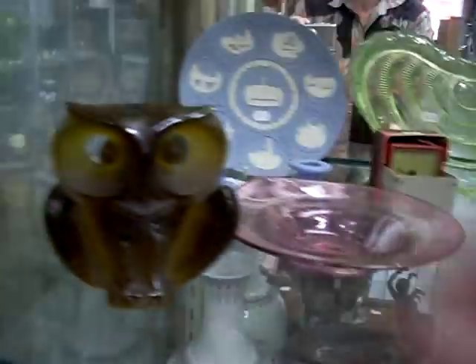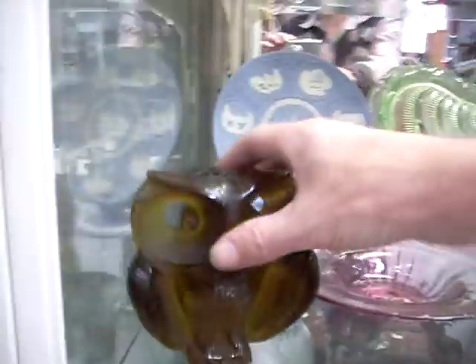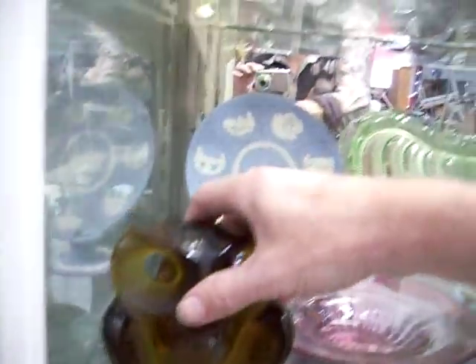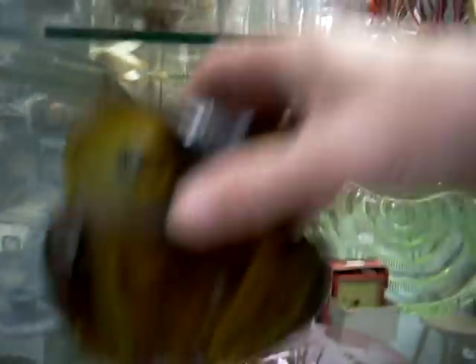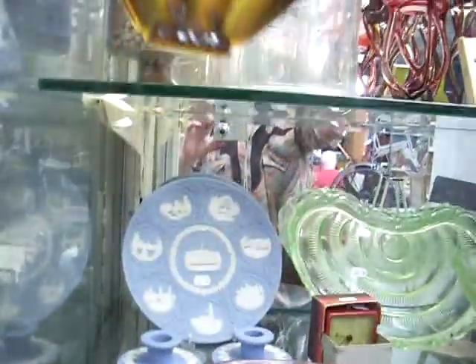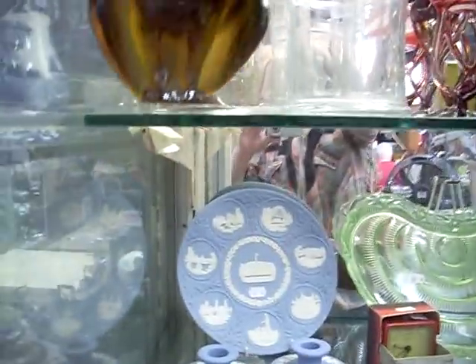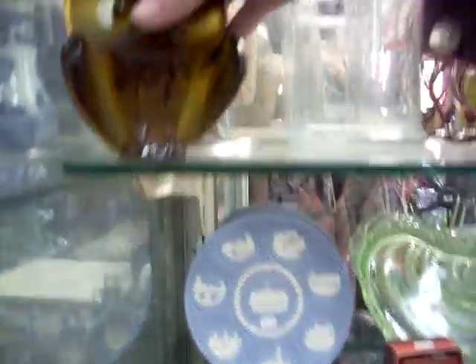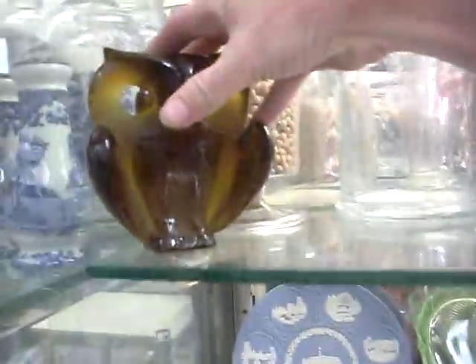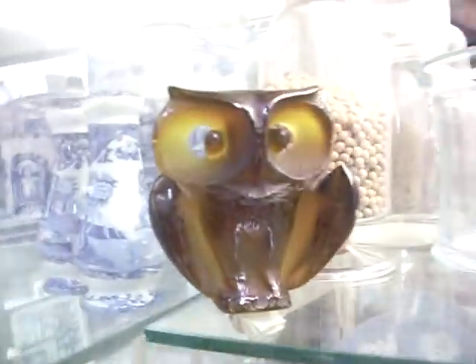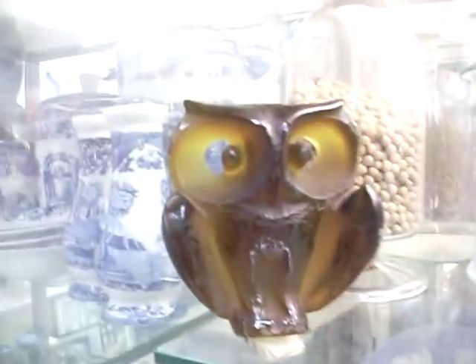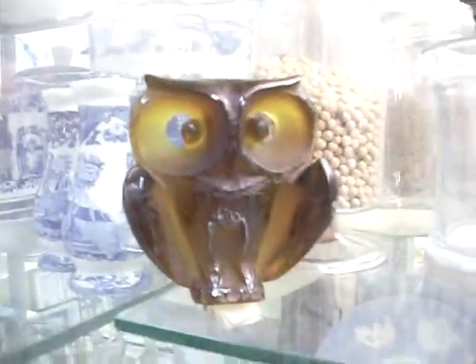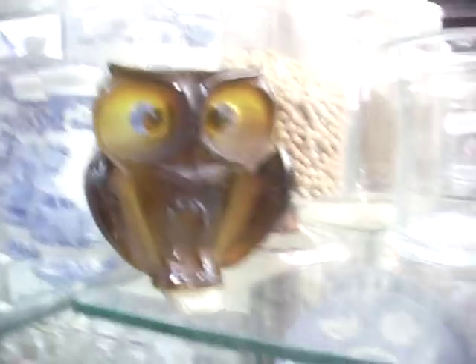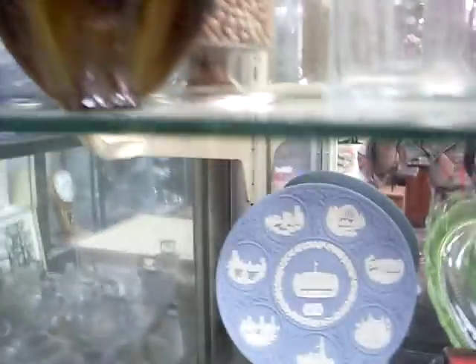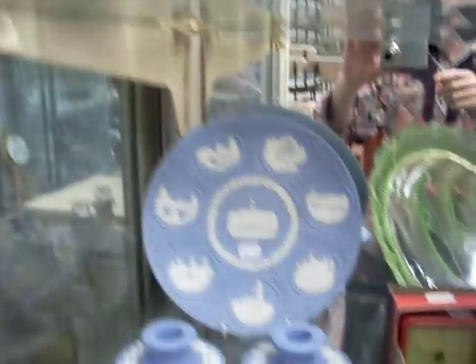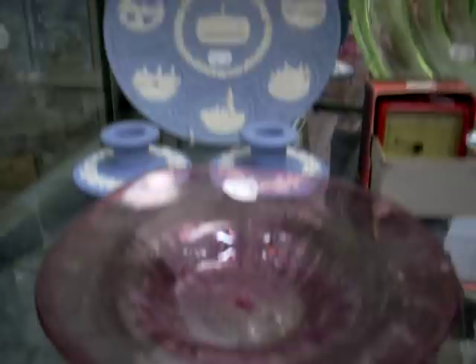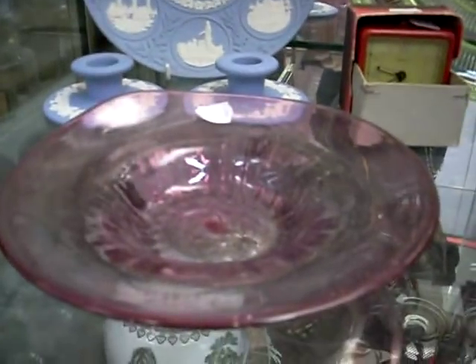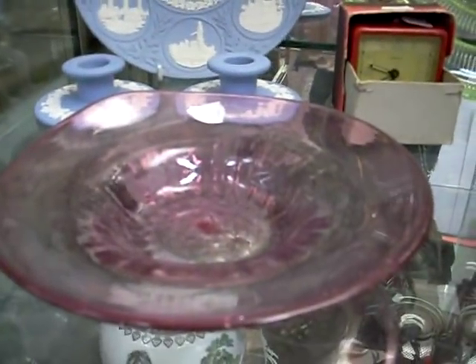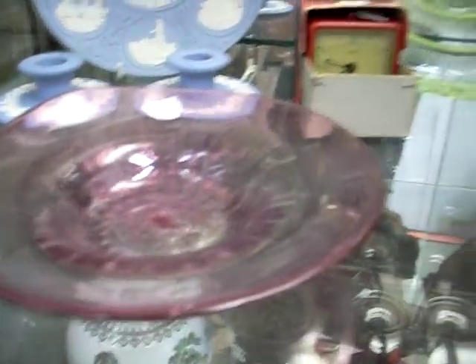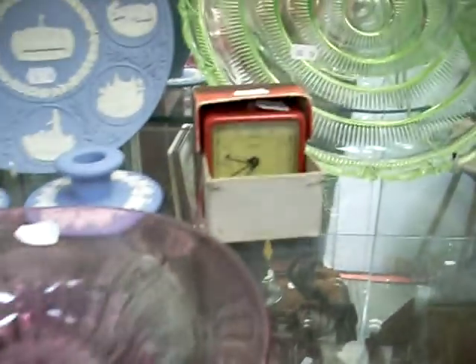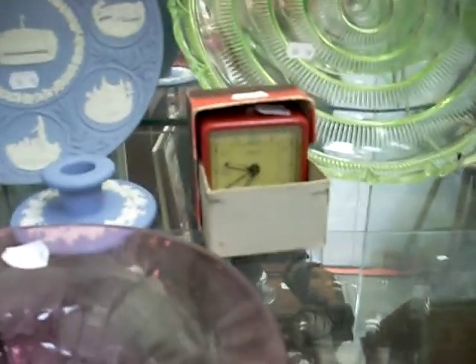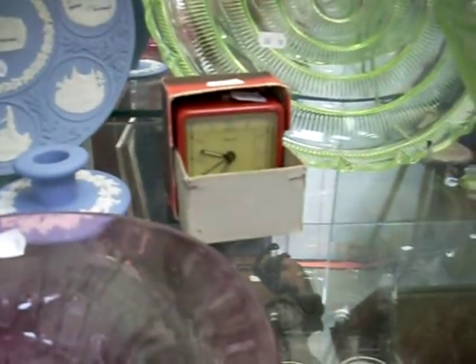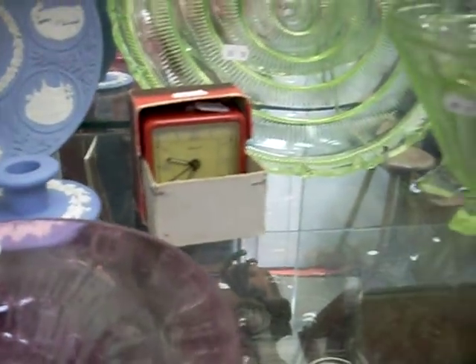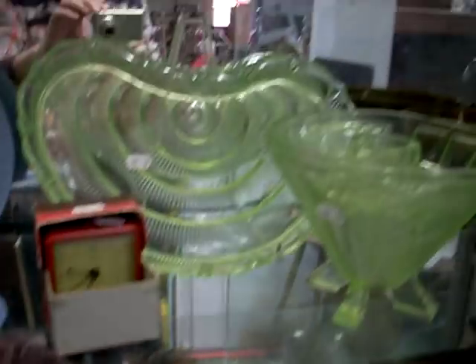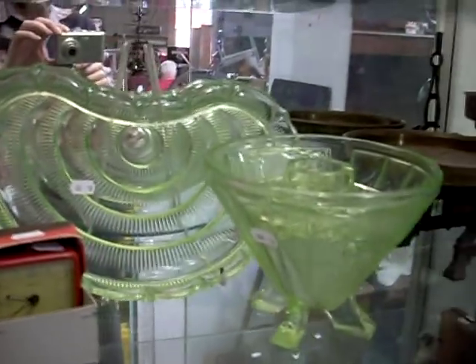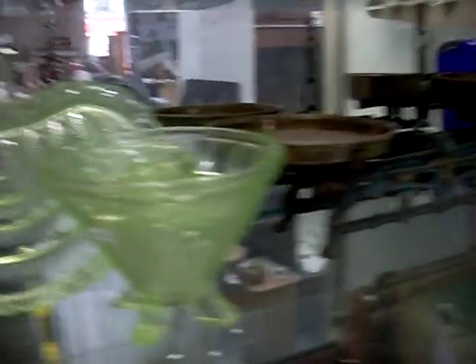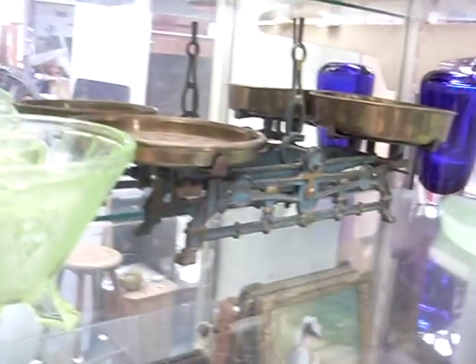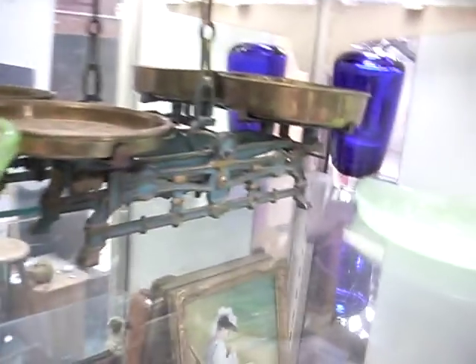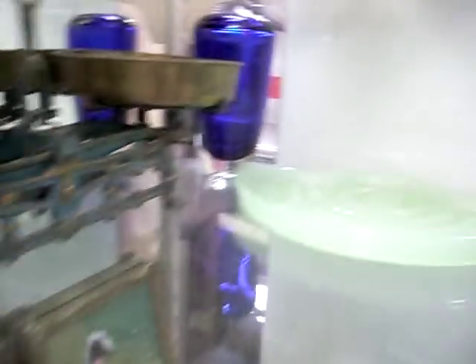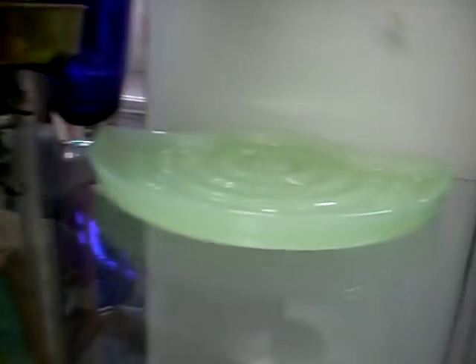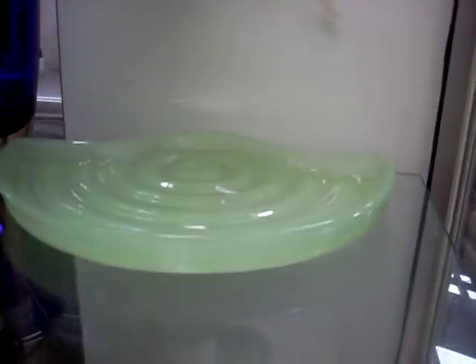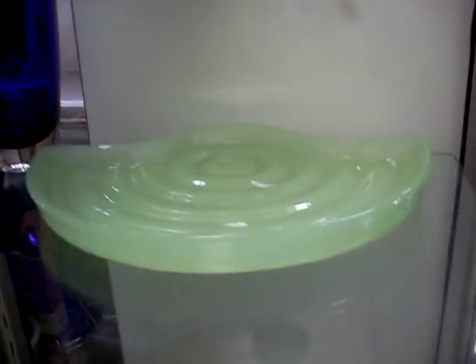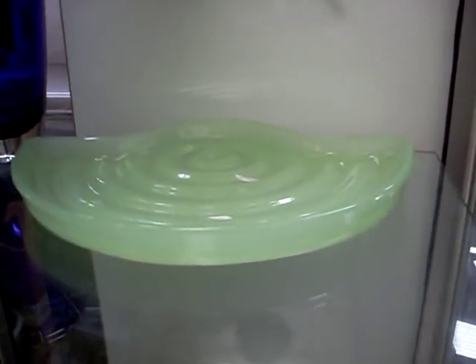This is a nice little bit of glass — little Czechoslovakian slag glass, little owl. Some Wedgwood. Australian art glass. A little deco clock. Uranium glass. Scales. Another big chunk of uranium glass.